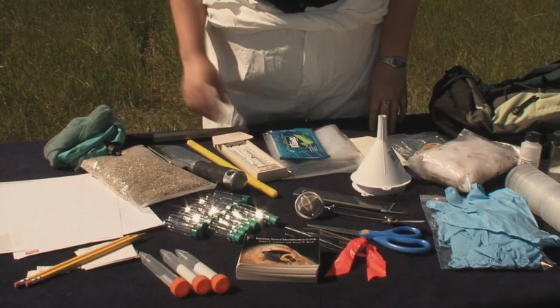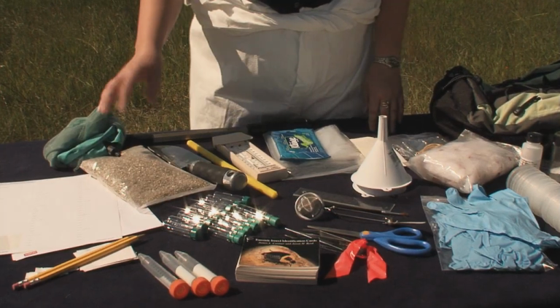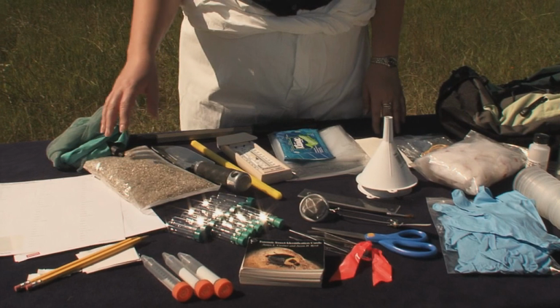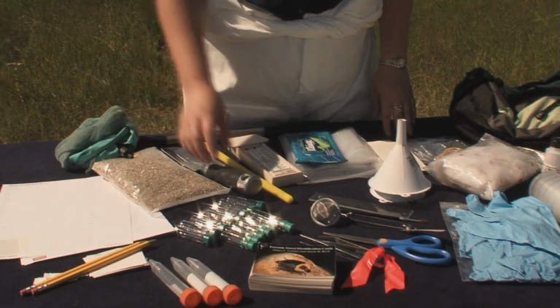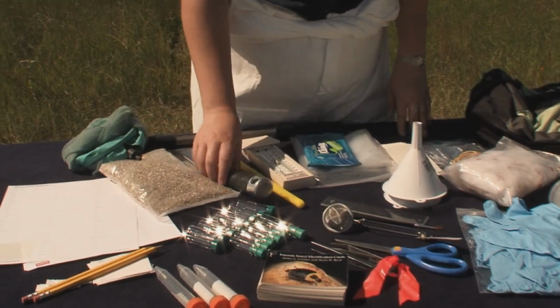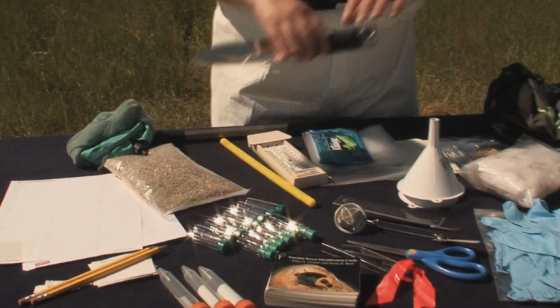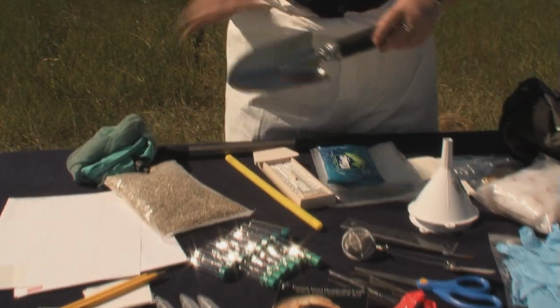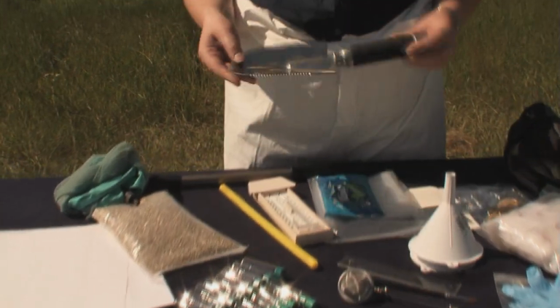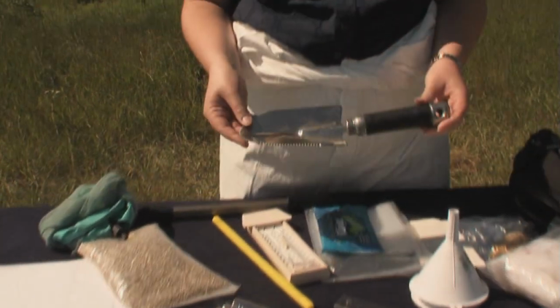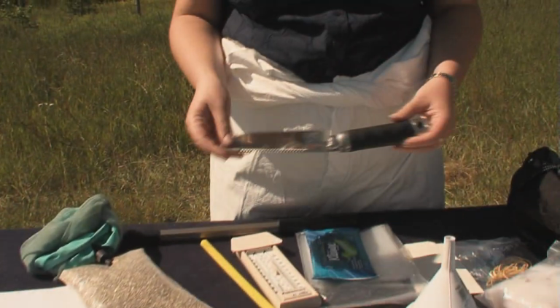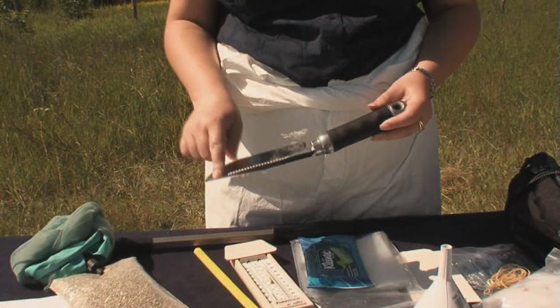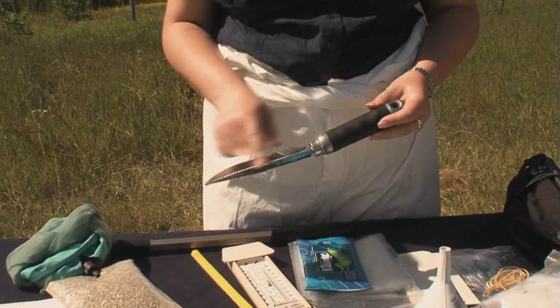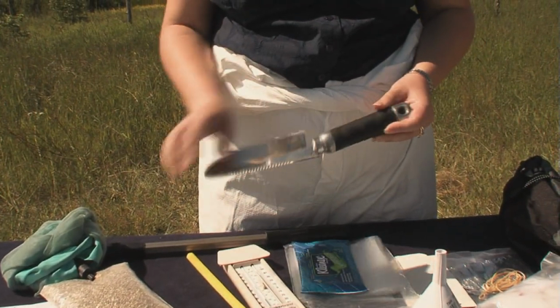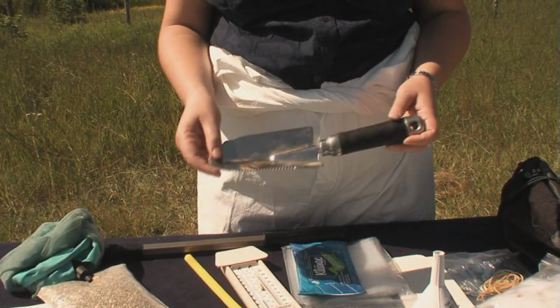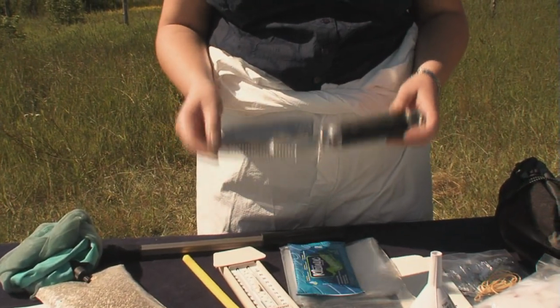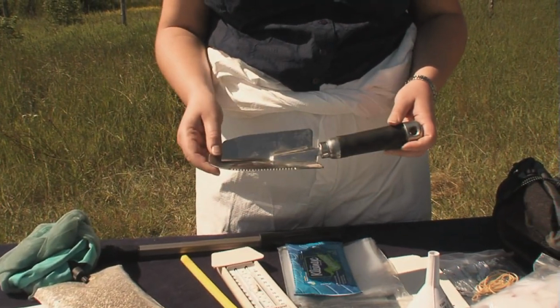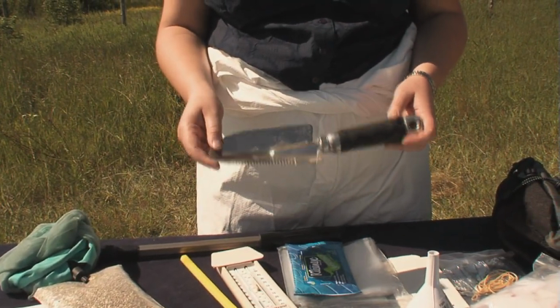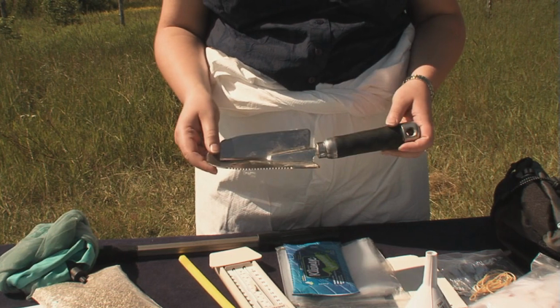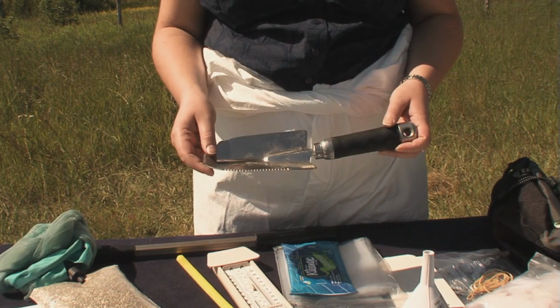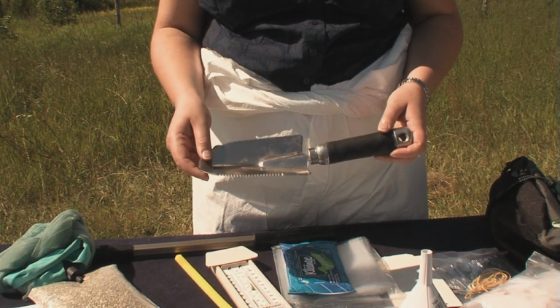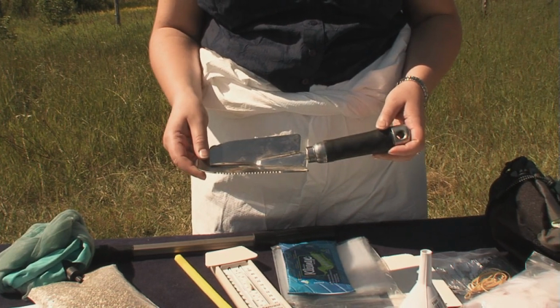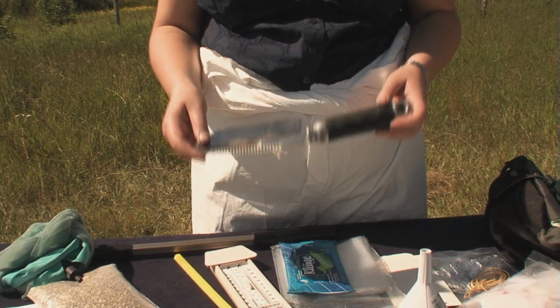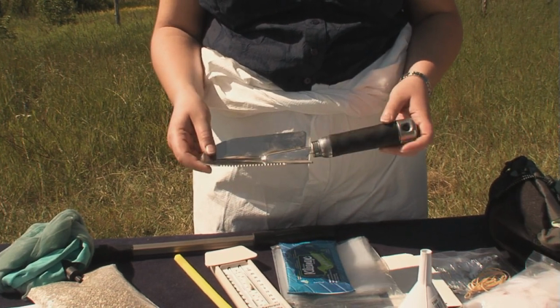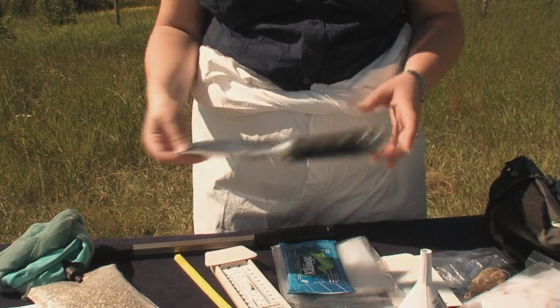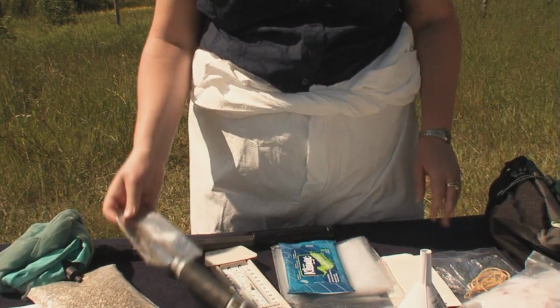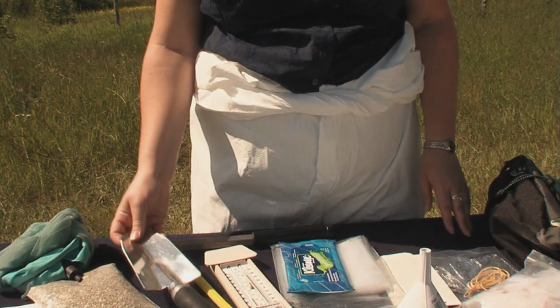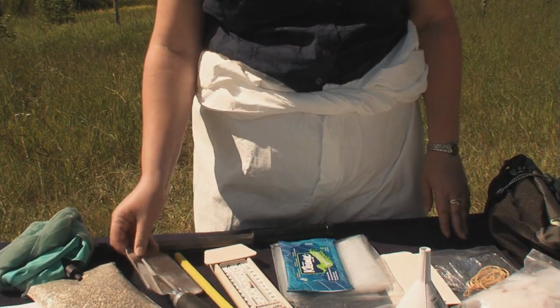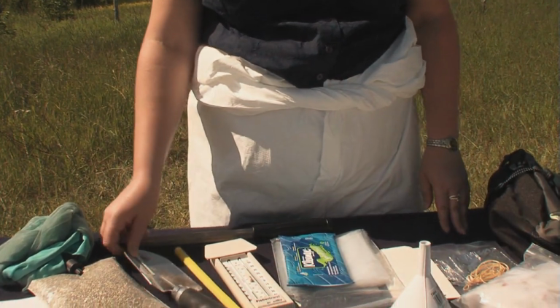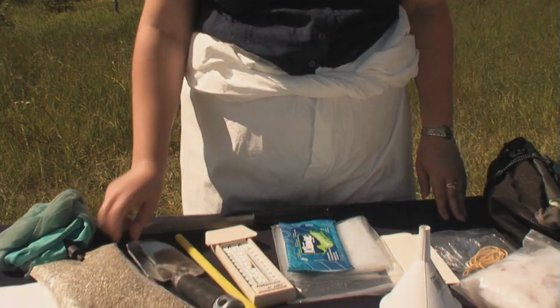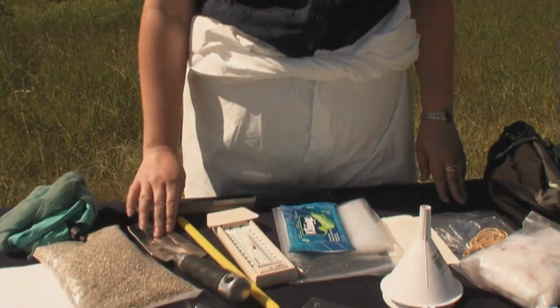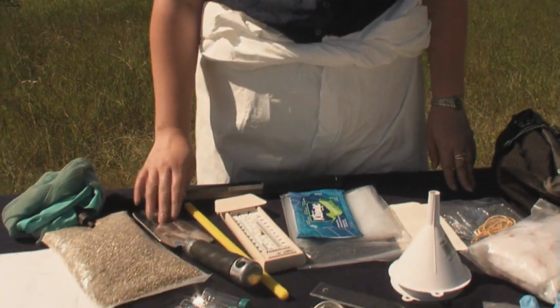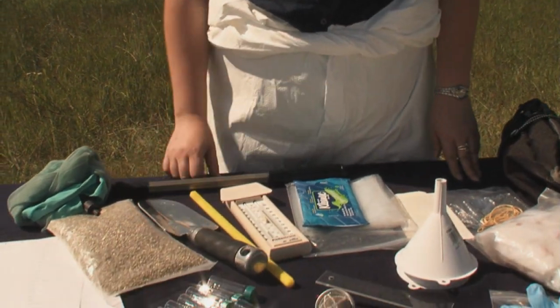We start out with things like a garden trowel. If it has a serrated edge, that's really good. It's useful for taking soil samples, which you might need from the scene if you have to look for puparia in the soil.